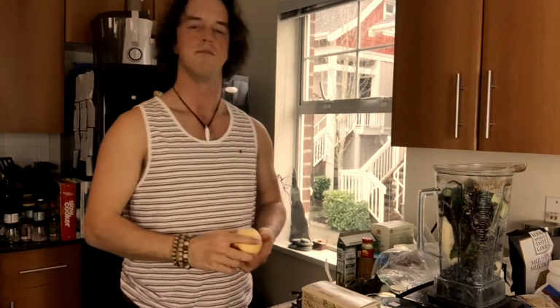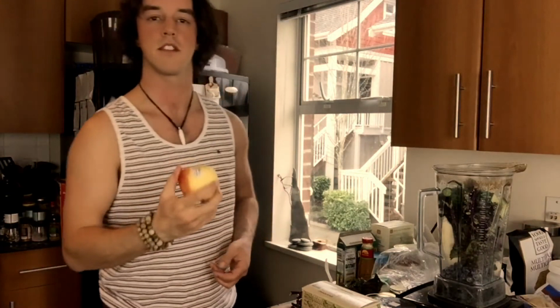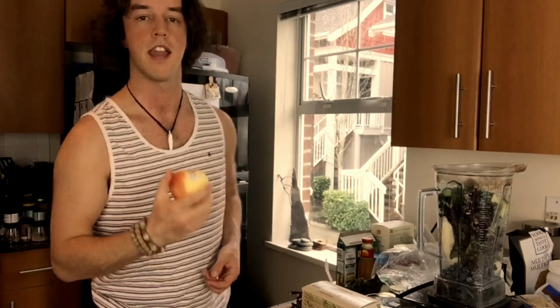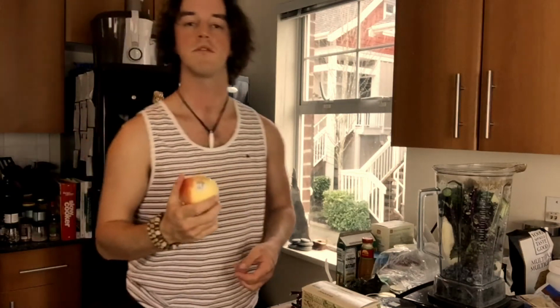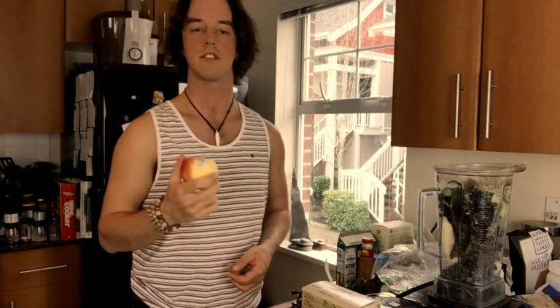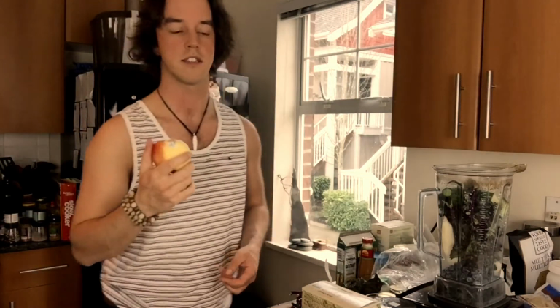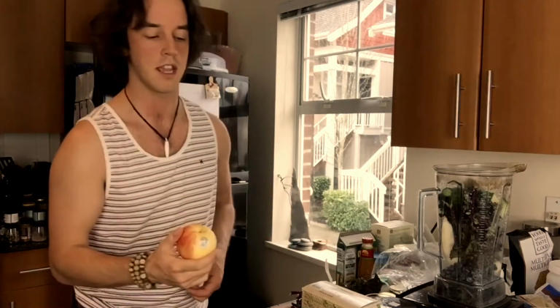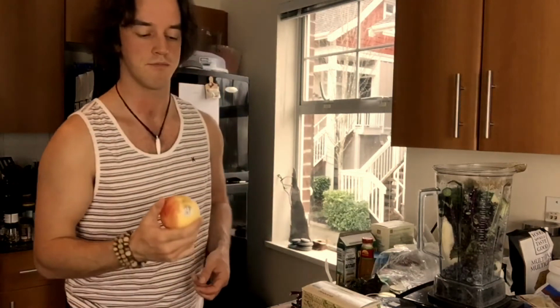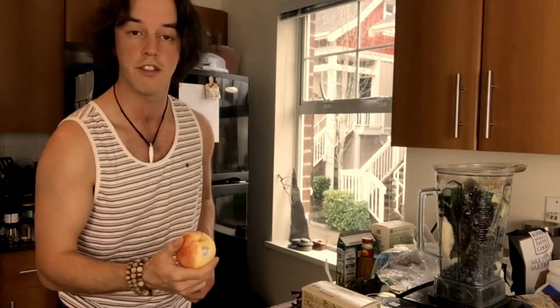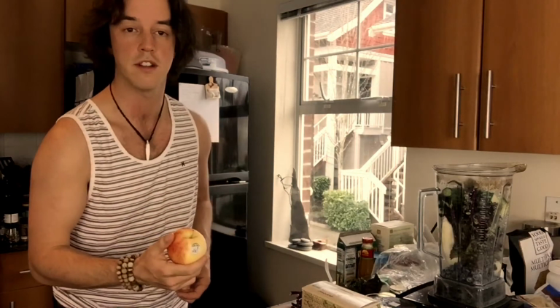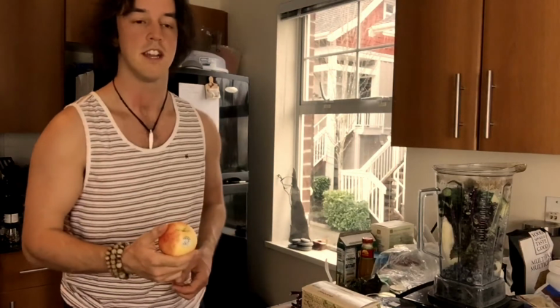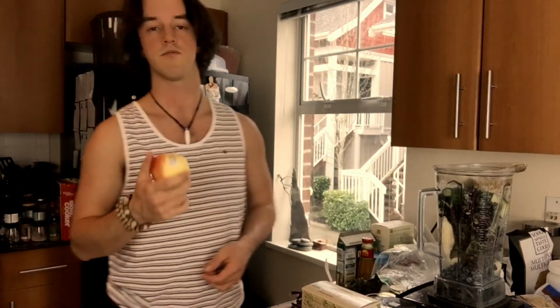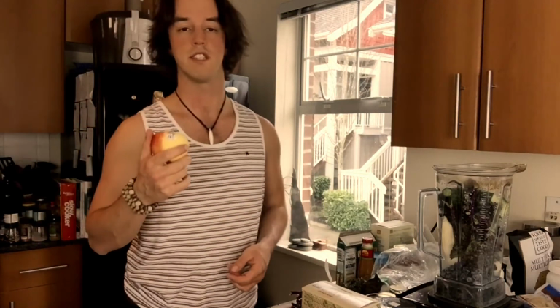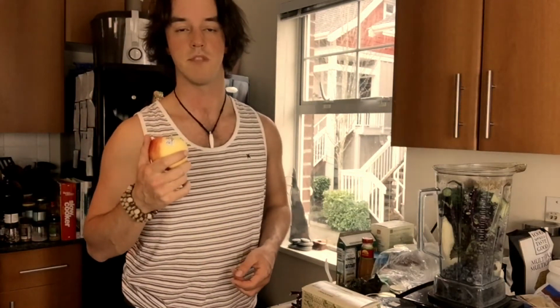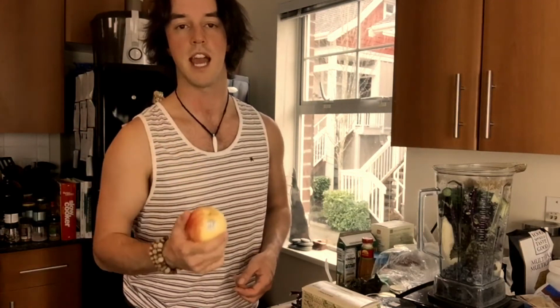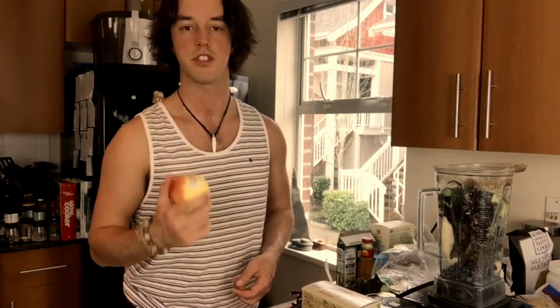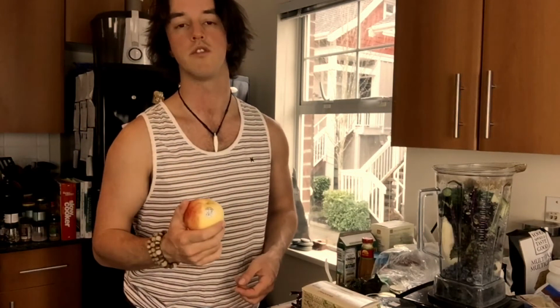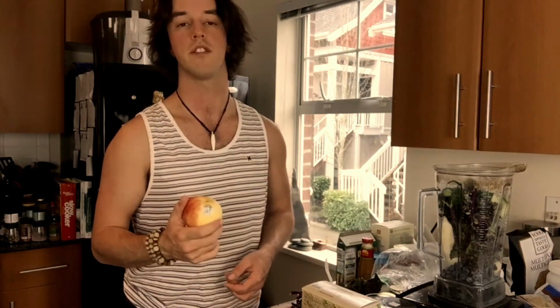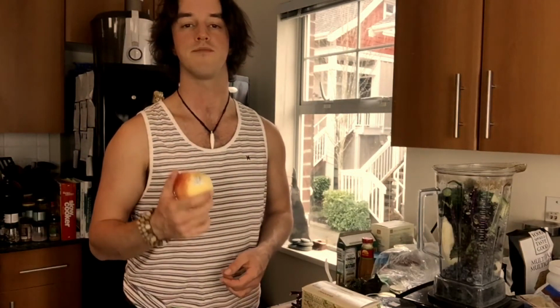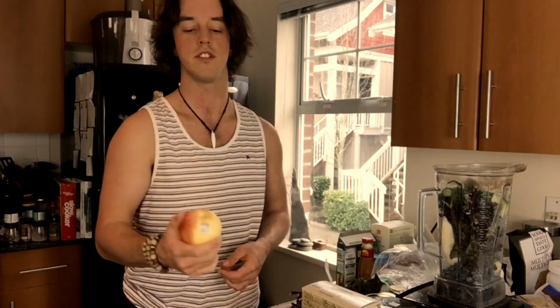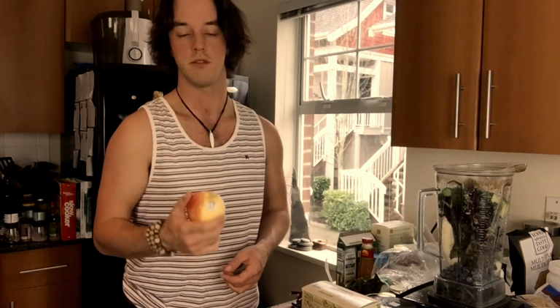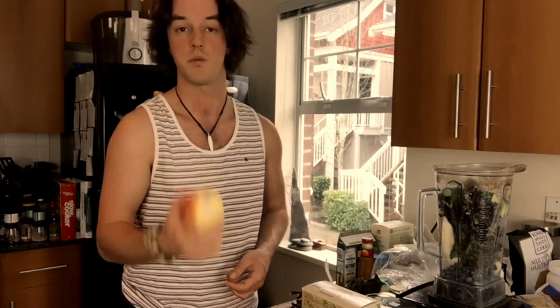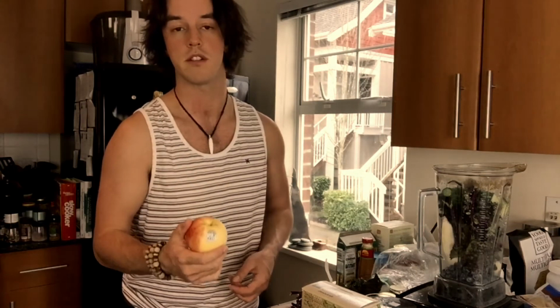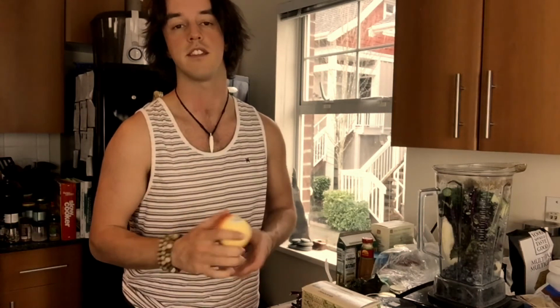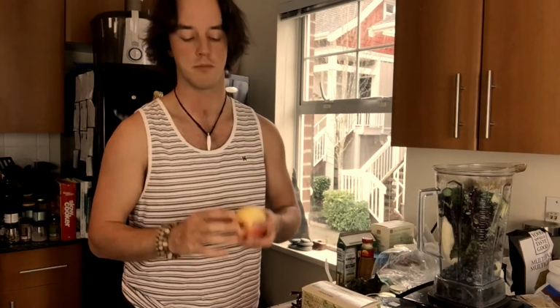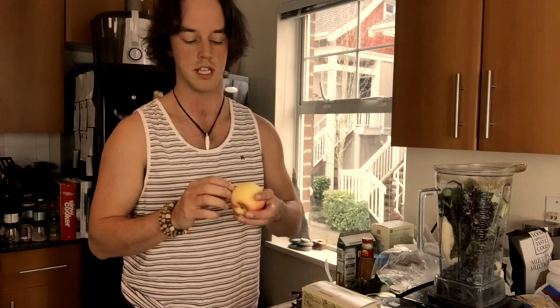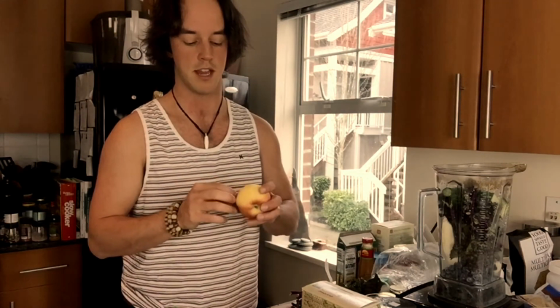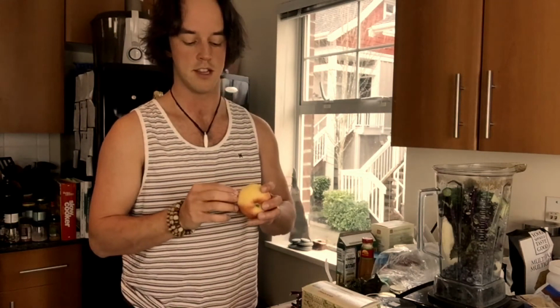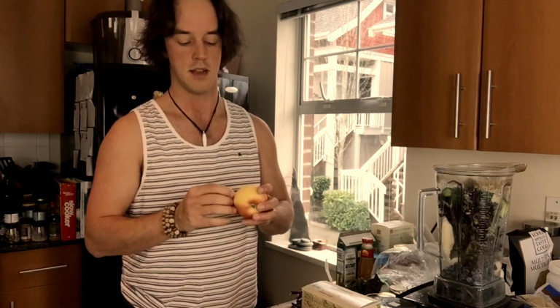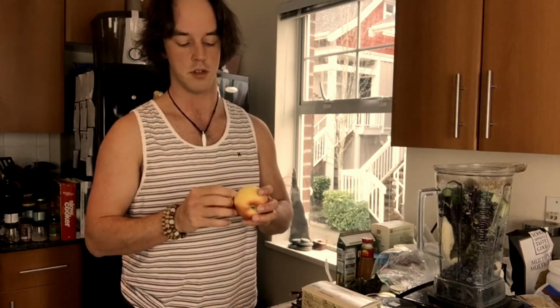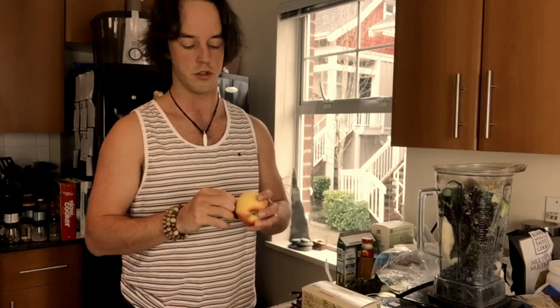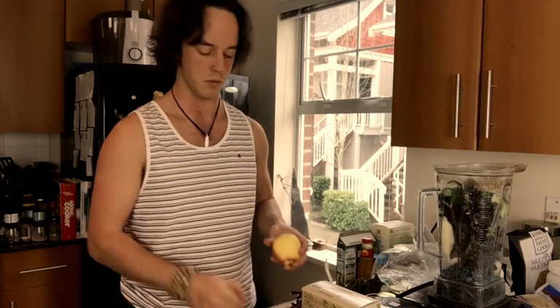Next I'm going to add an apple because that's again healthy for you. I don't really like to eat apples on their own too often, but it adds a good bit of sweetness to the smoothie — just like the banana — and a good bit of nutrients as well.